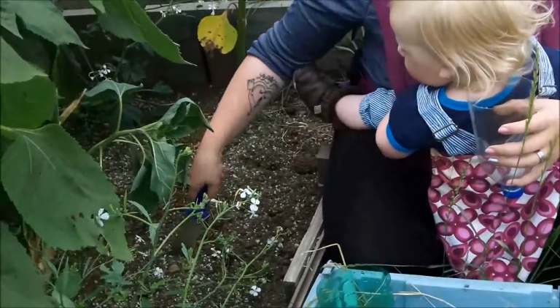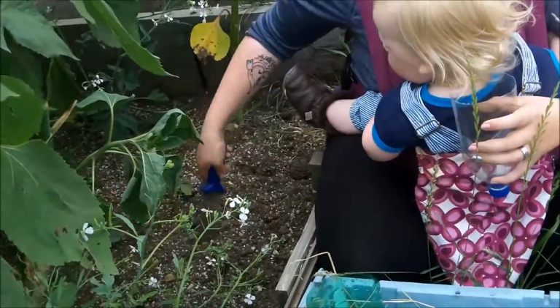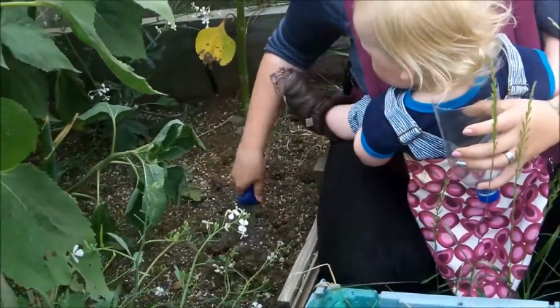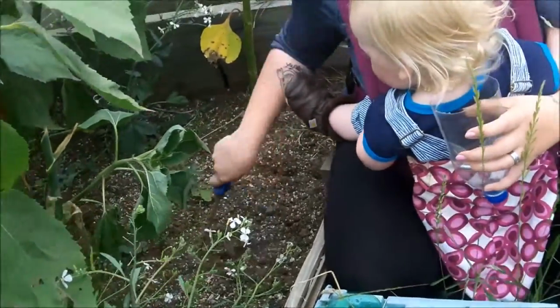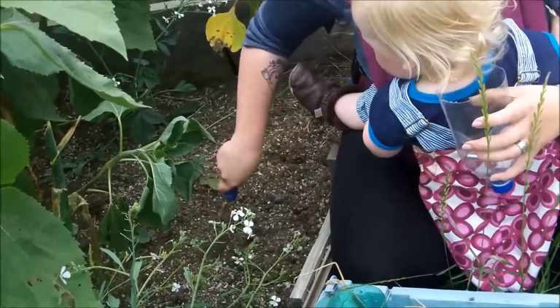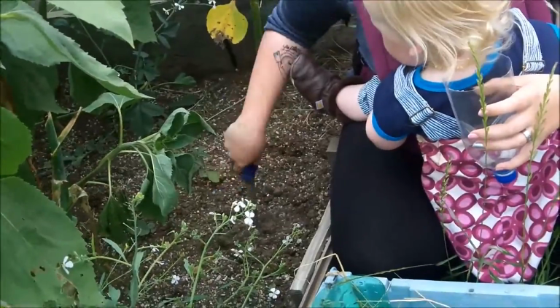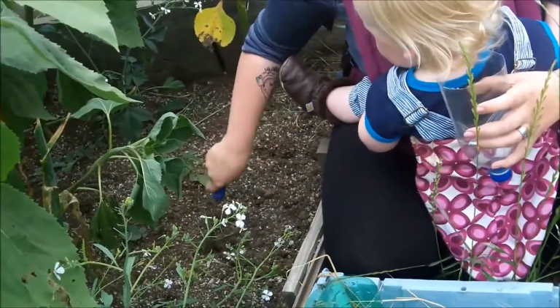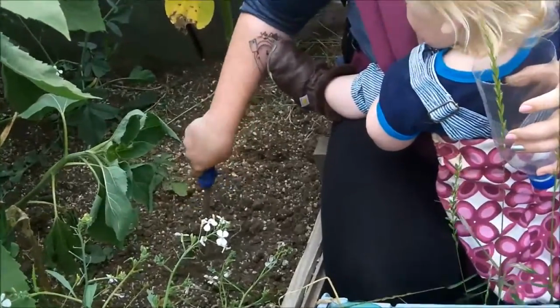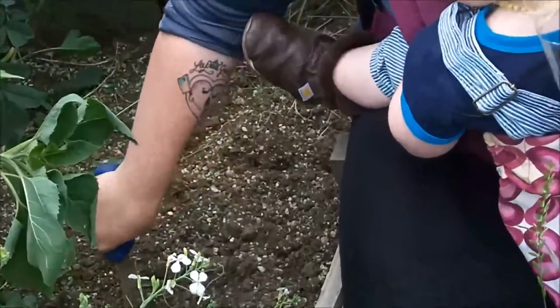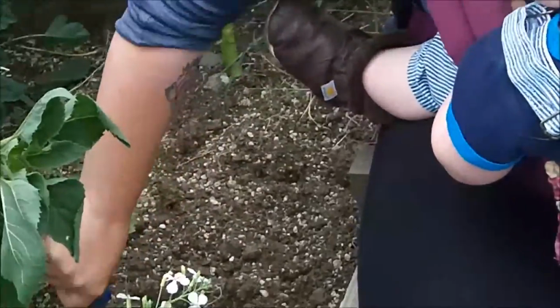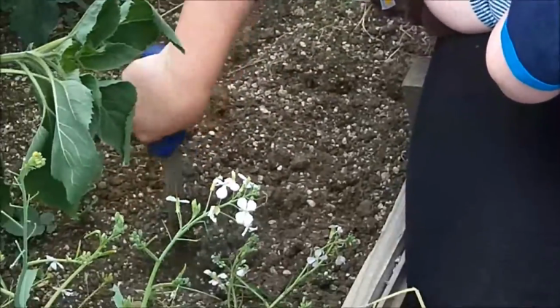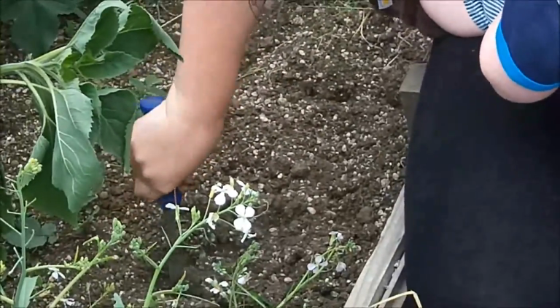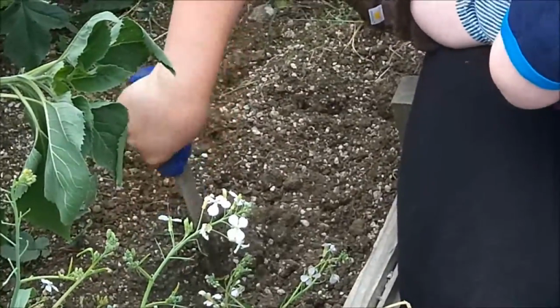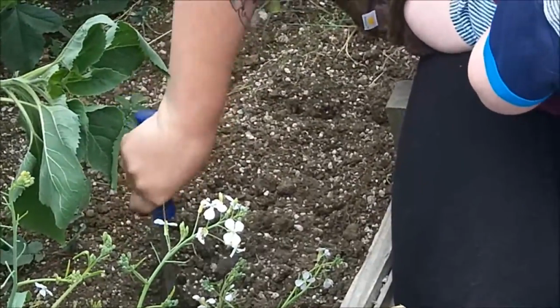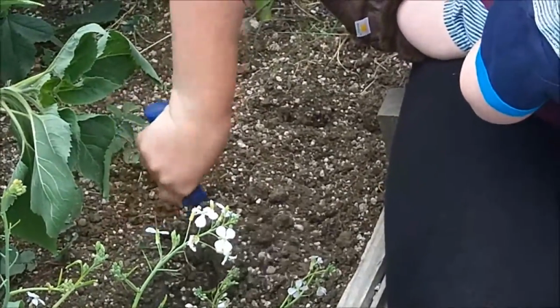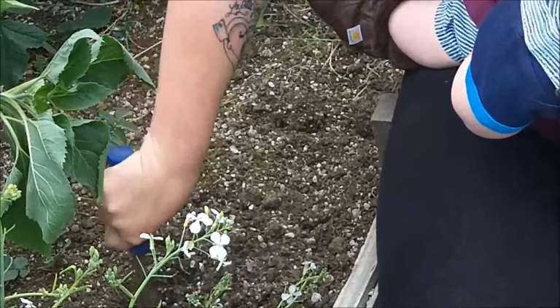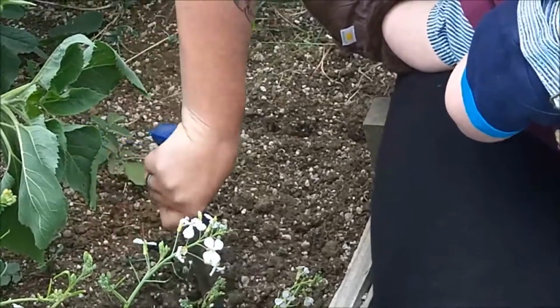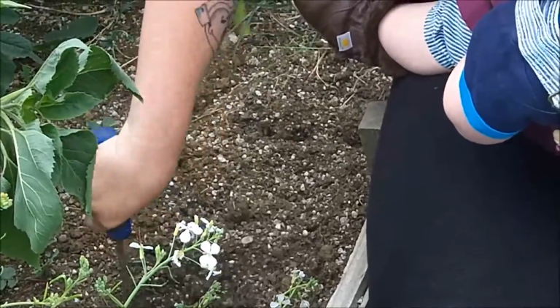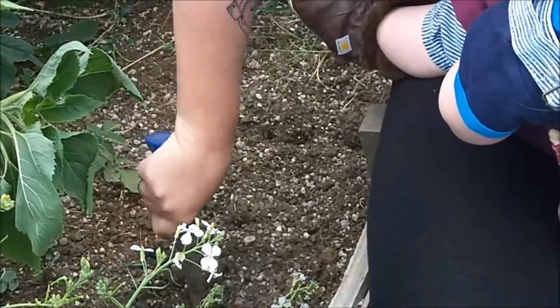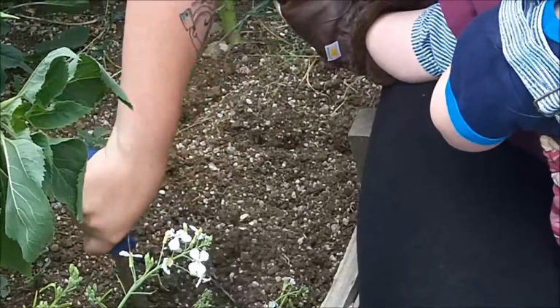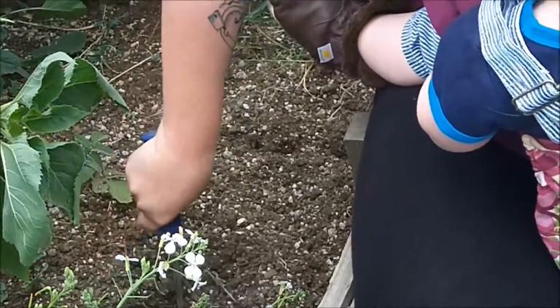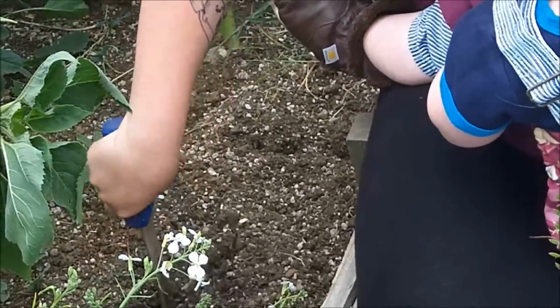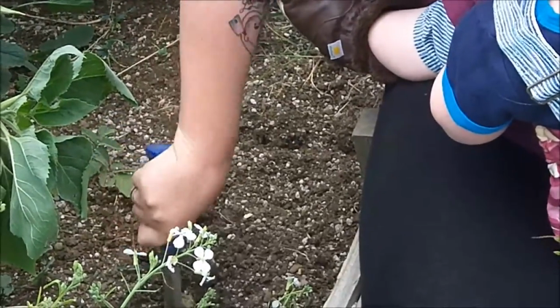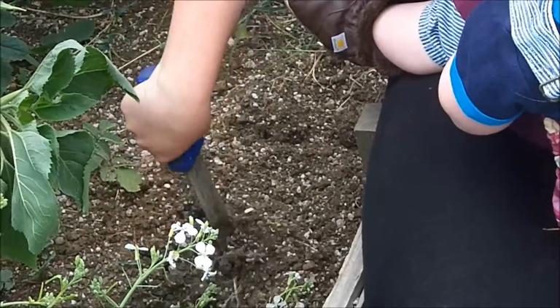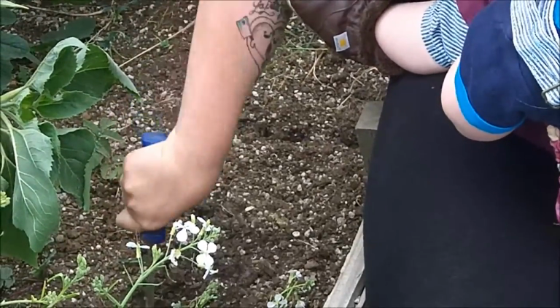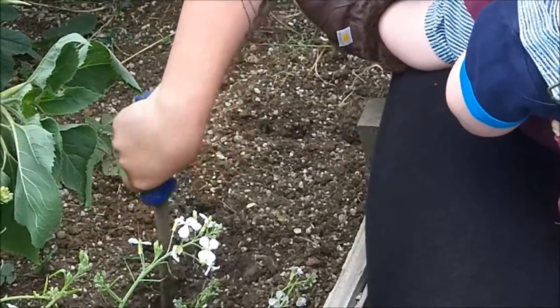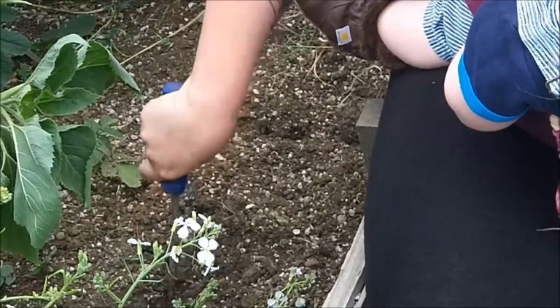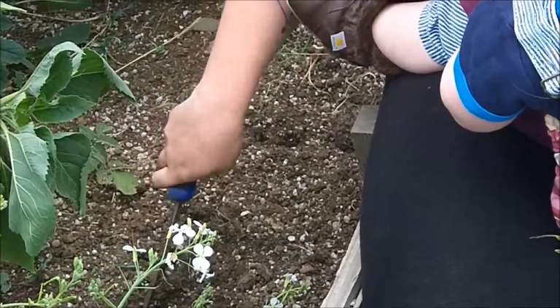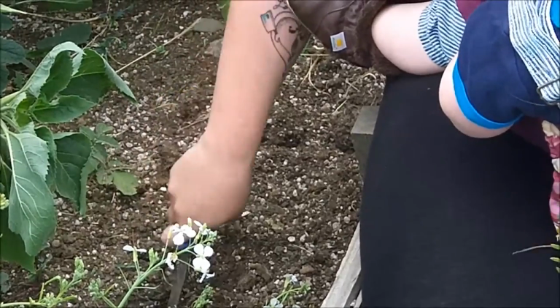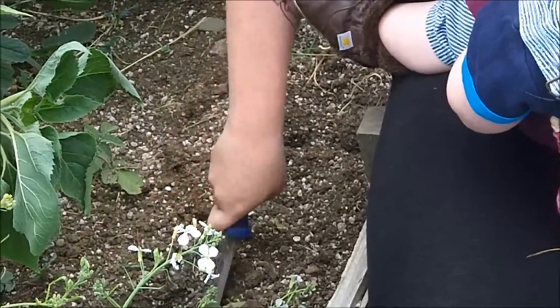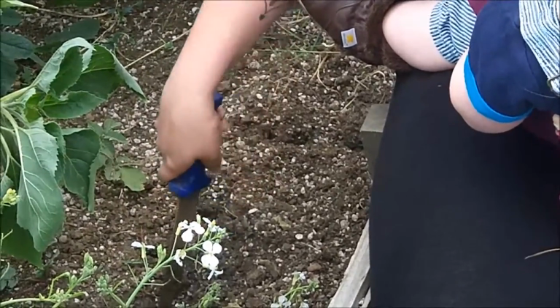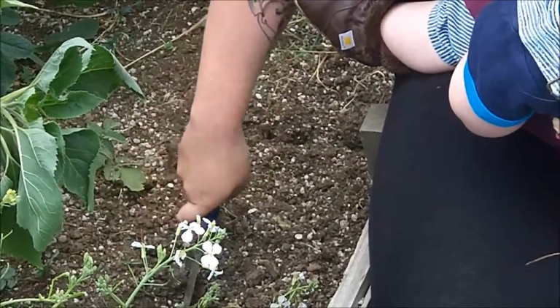So I think I'm going to install it right about over here — not too close to any one particular root structure. And you're going to want to go a couple inches down because you want to get some of the base into the dirt so it doesn't loosen up too easily.